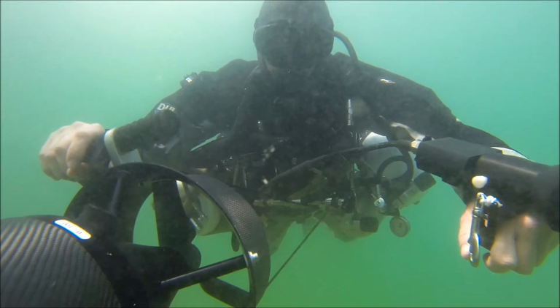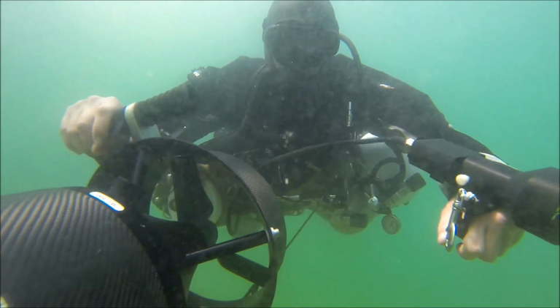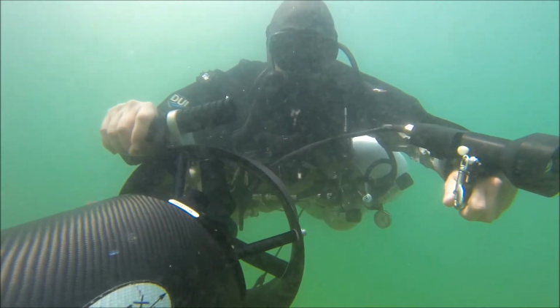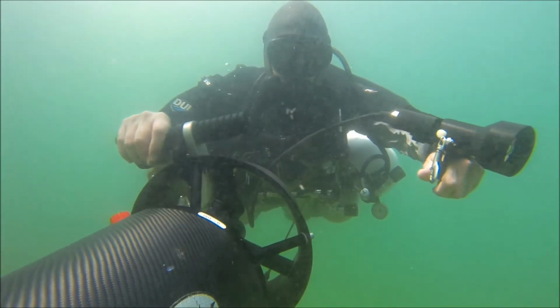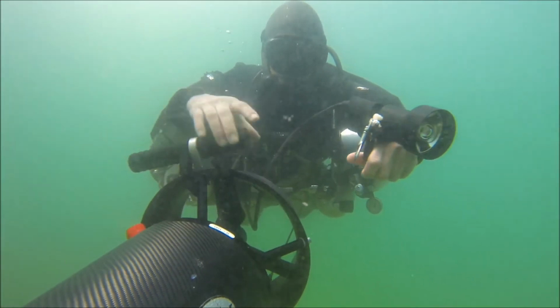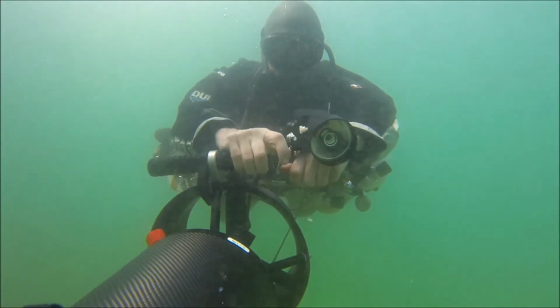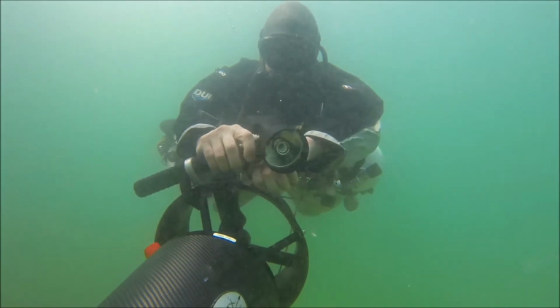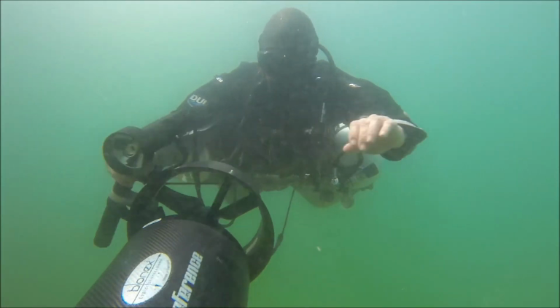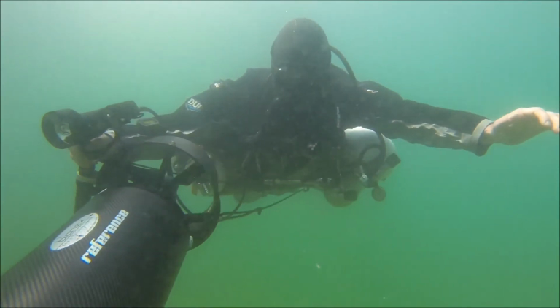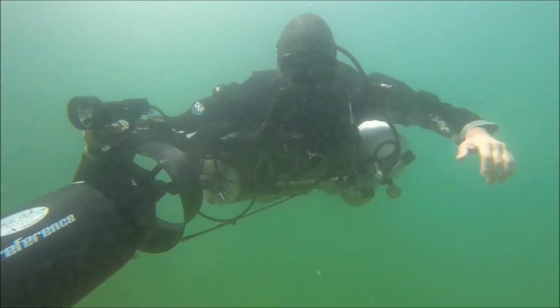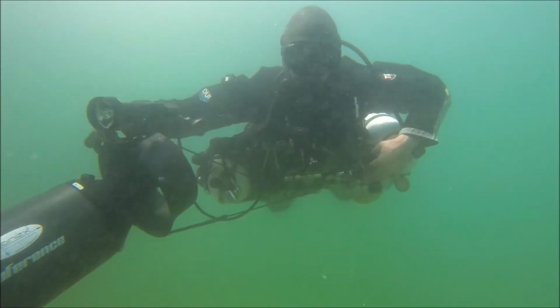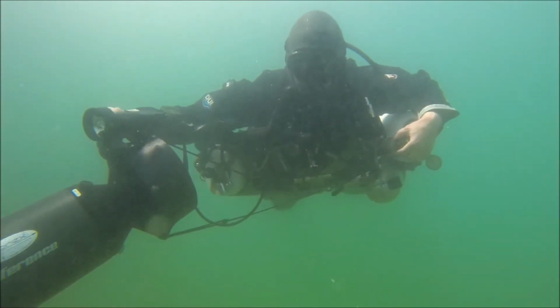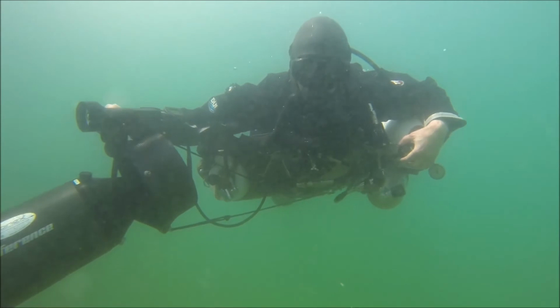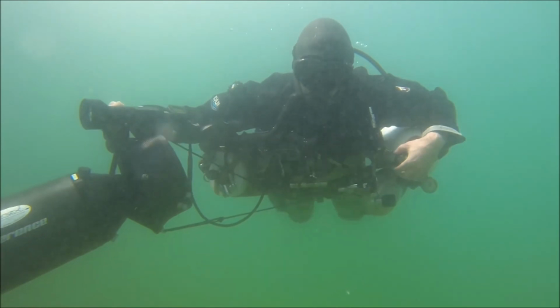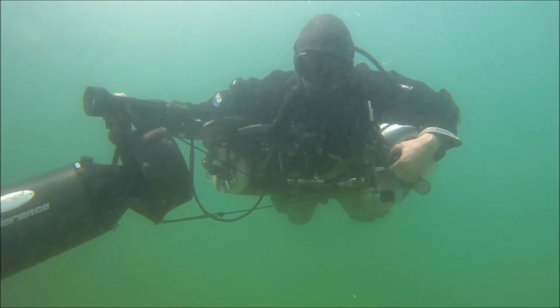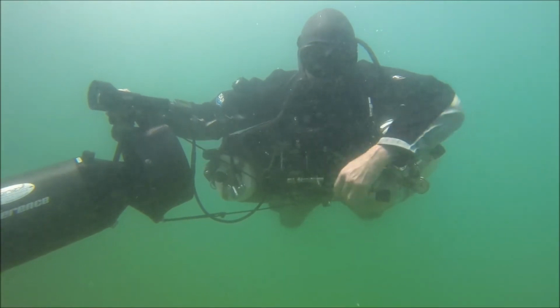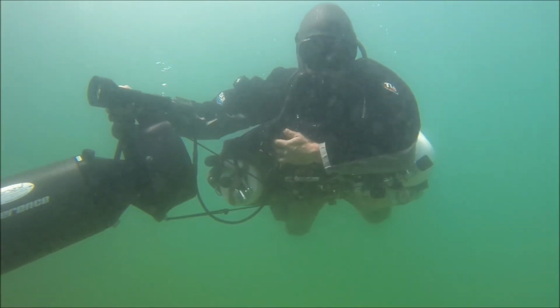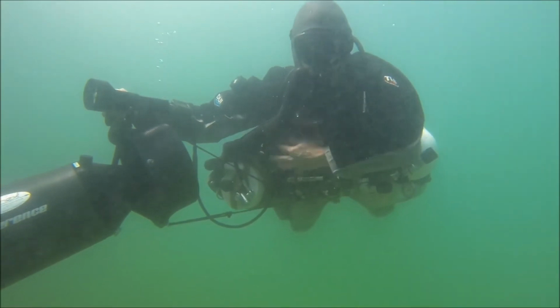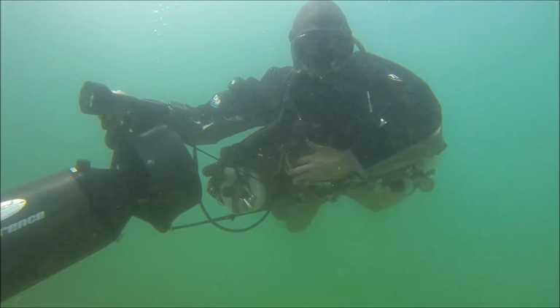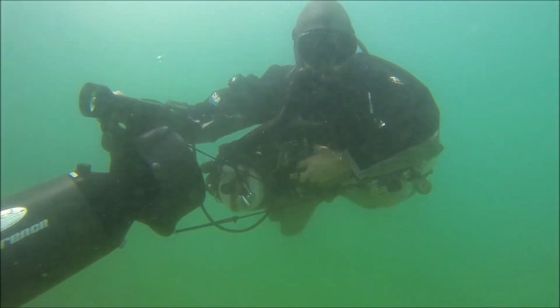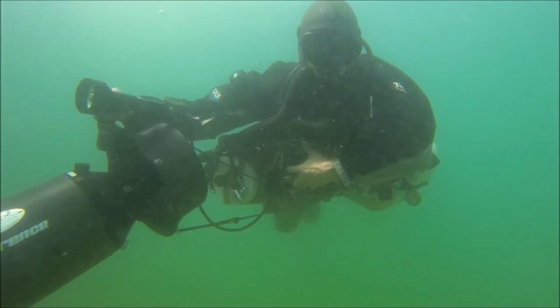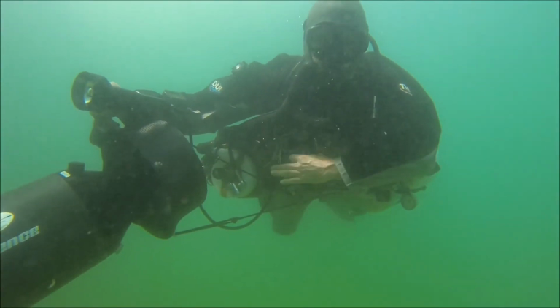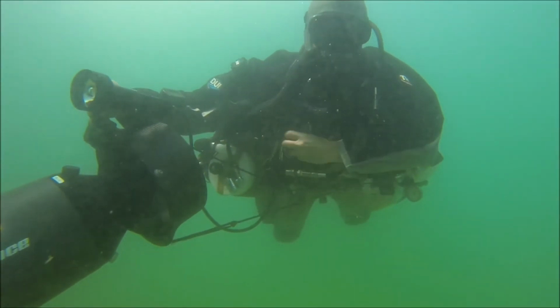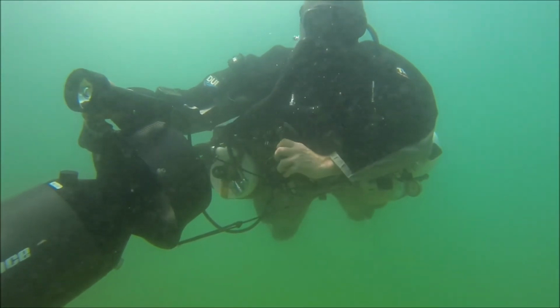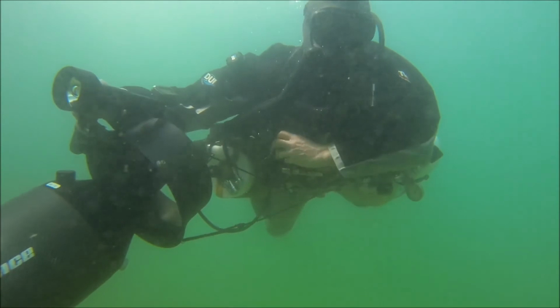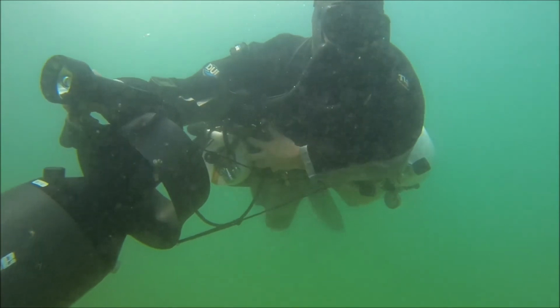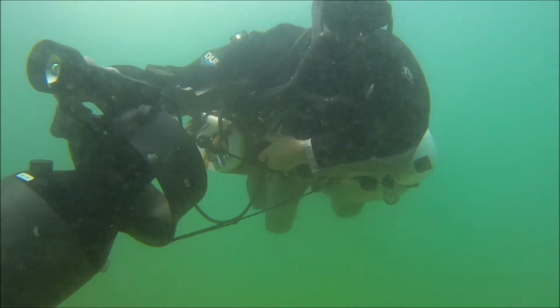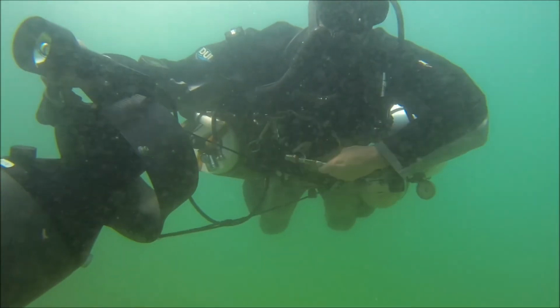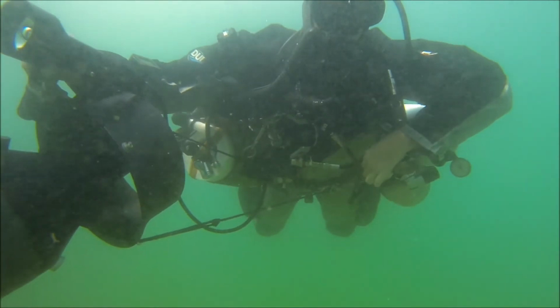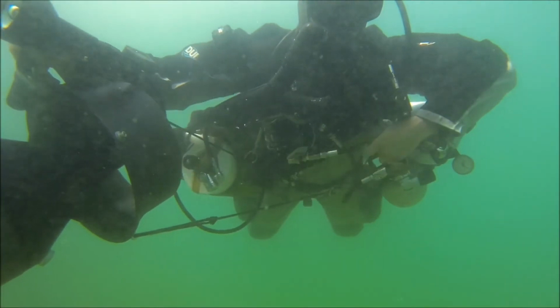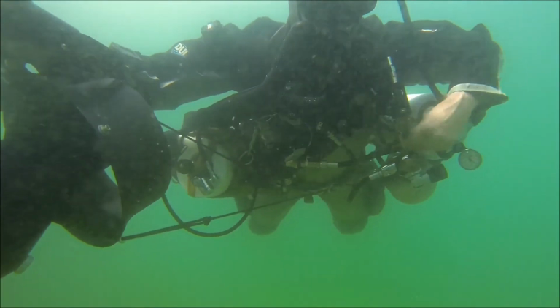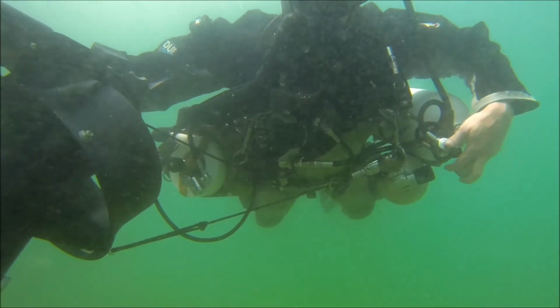We are going to have your bottles on the left side and you are going to have your rebreather on the right side. You are going to have your drive gas on top and it is going to be connected to the switch block, which is going to be feeding your VOB and the rebreather ADB, the e-block.